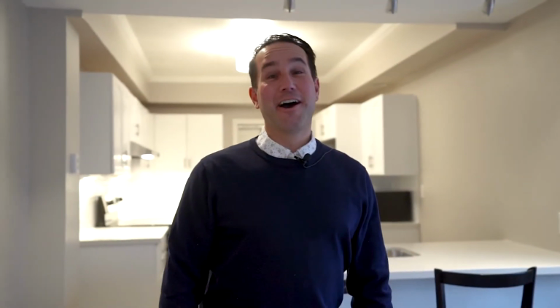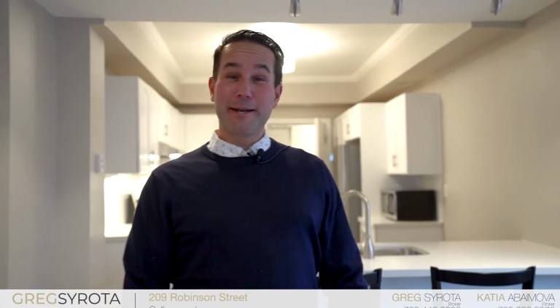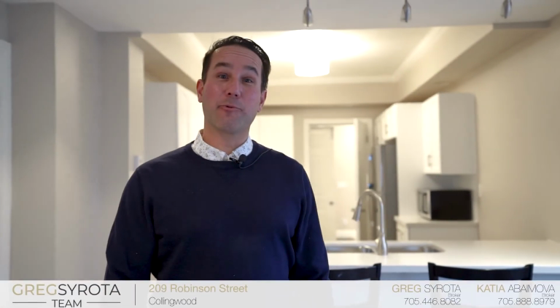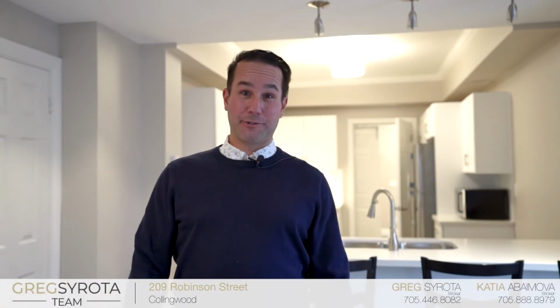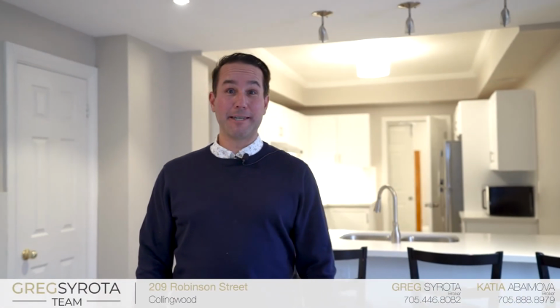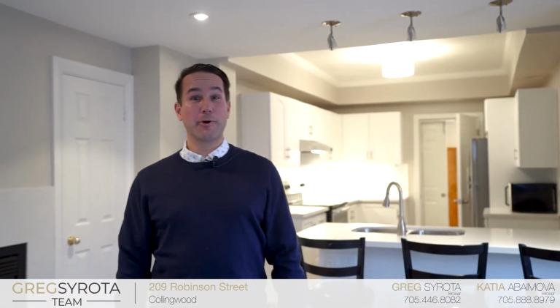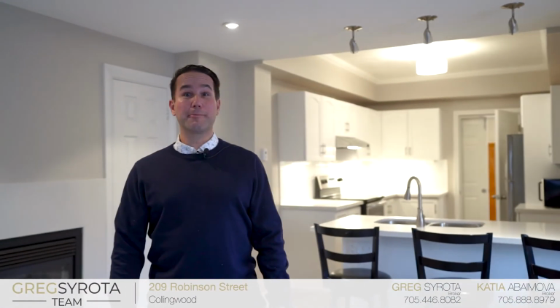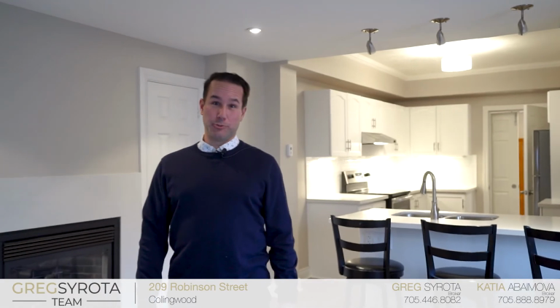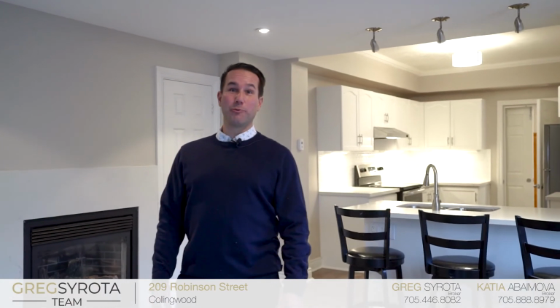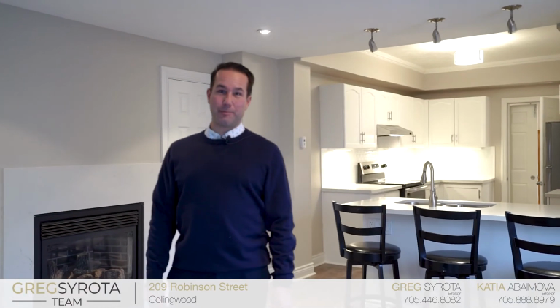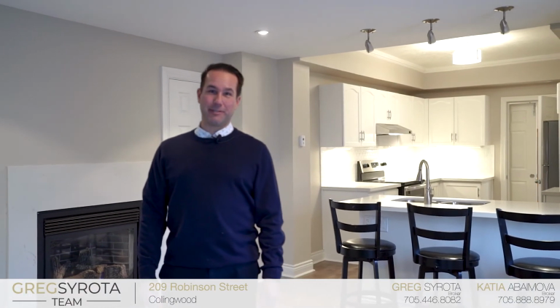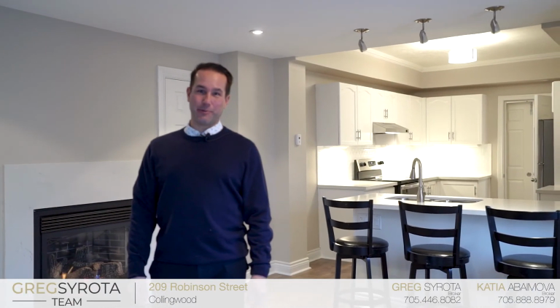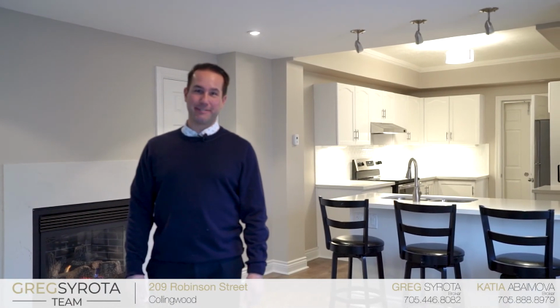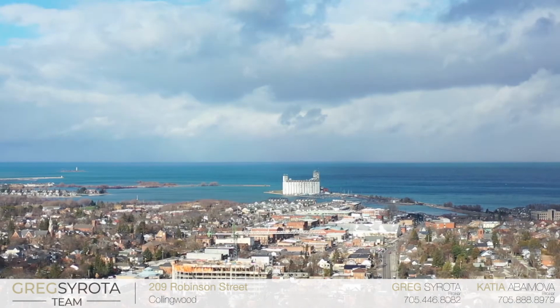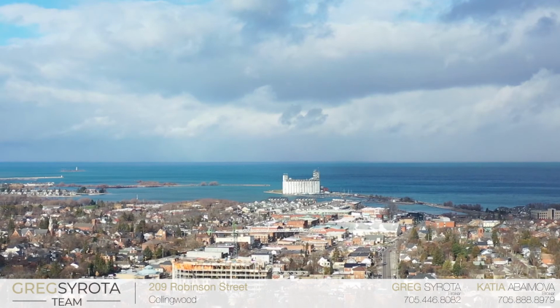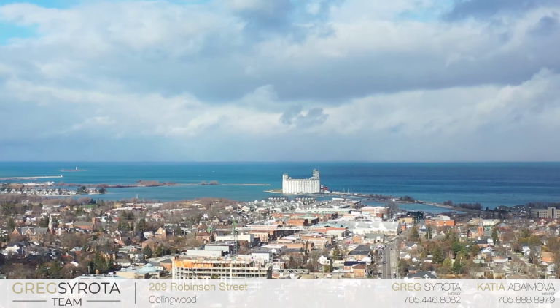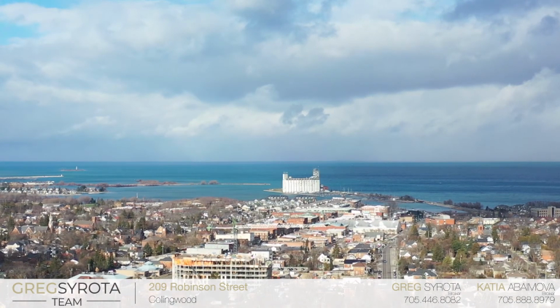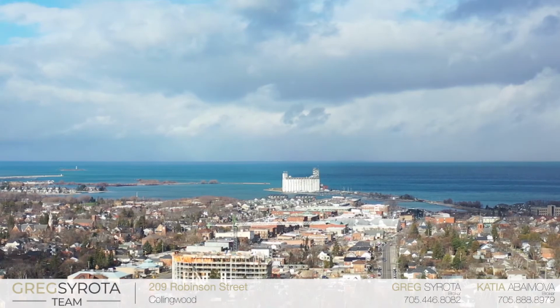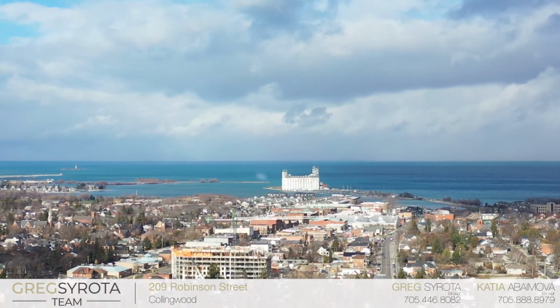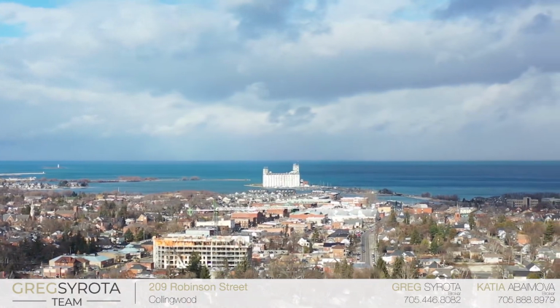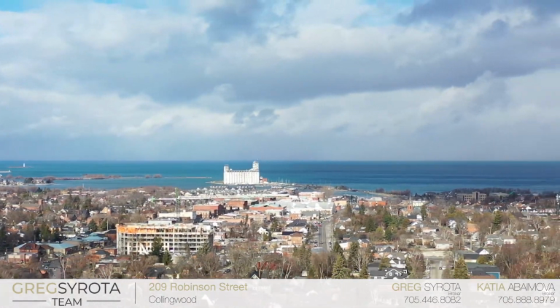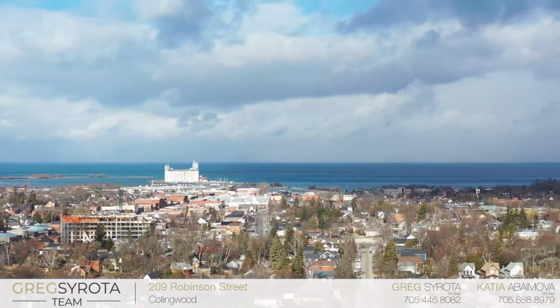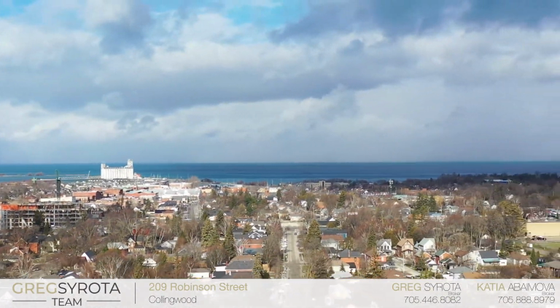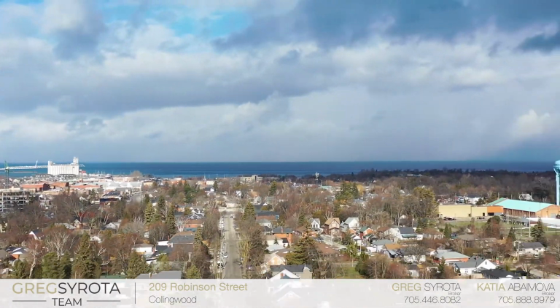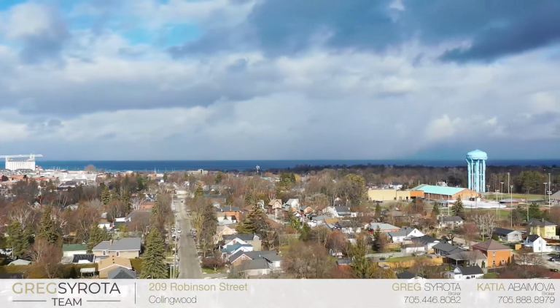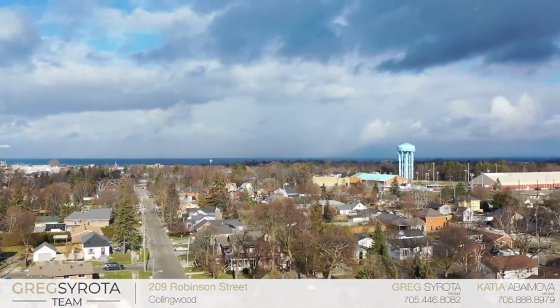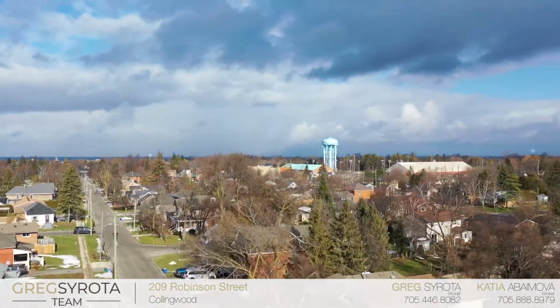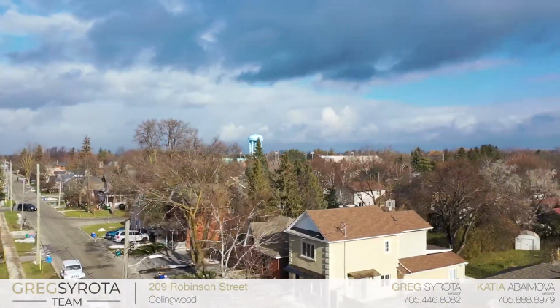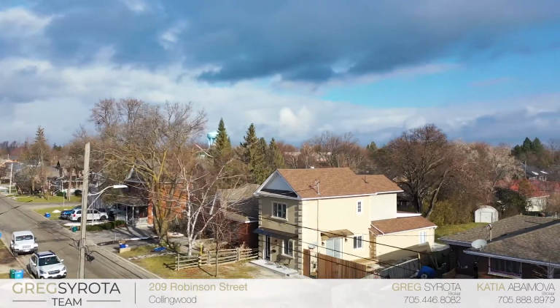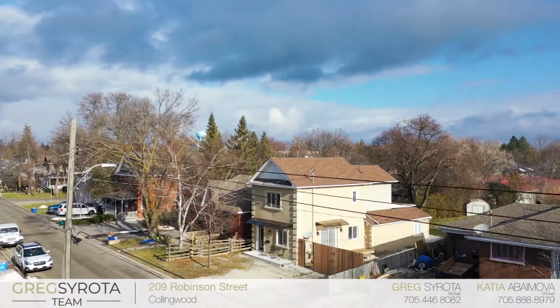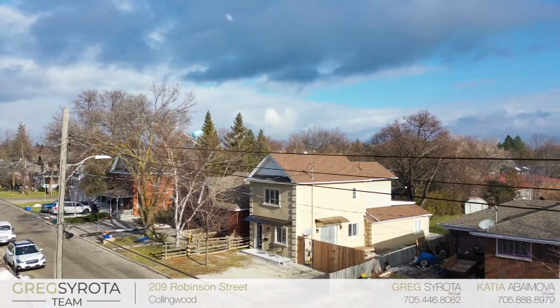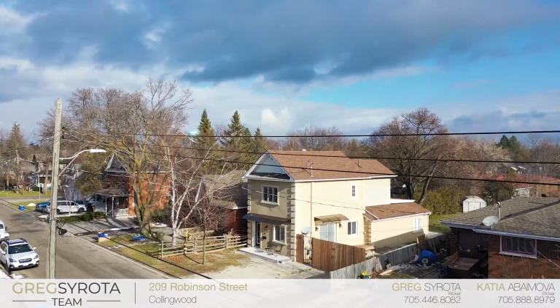Hi, my name is Greg with the Gregor Sirota team, and I want to welcome you to 209 Robinson Street in Collingwood. You're conveniently located a short stroll to downtown Collingwood where you can enjoy the restaurants and shops. You're also close to the schools and the YMCA.